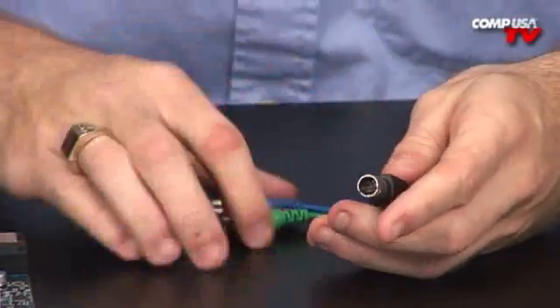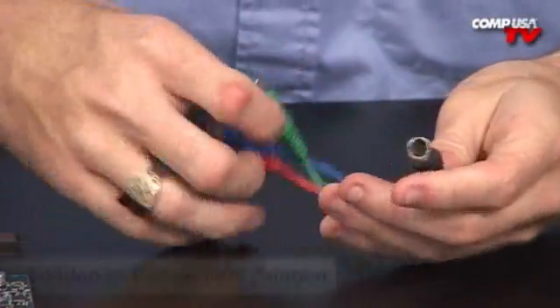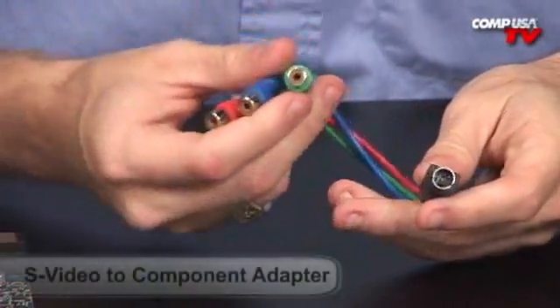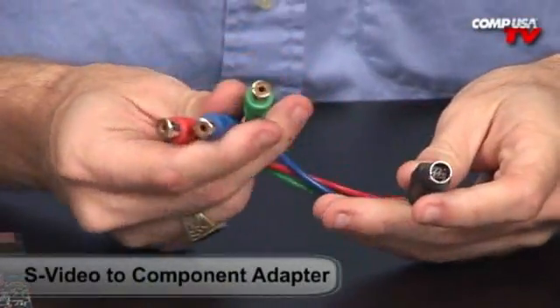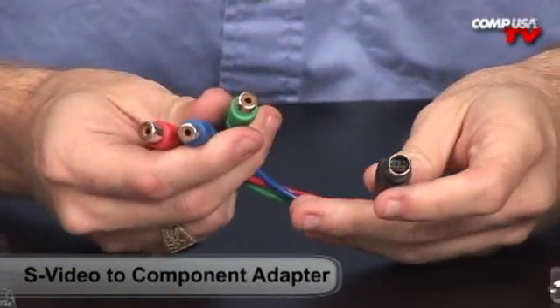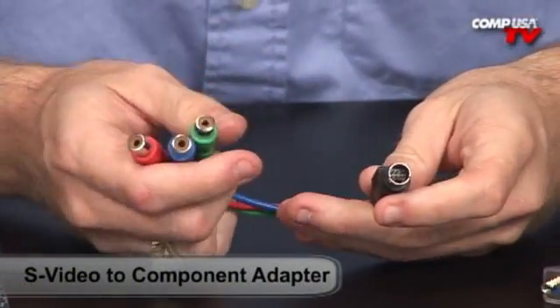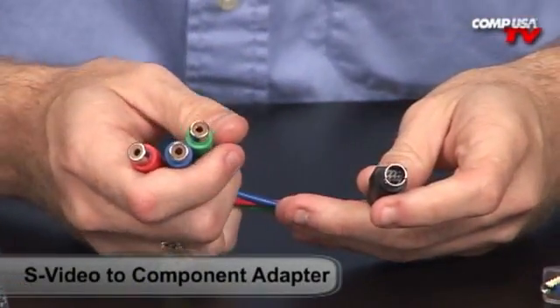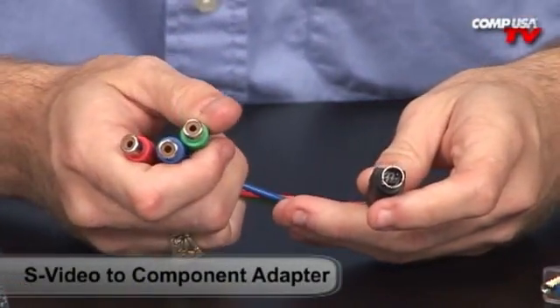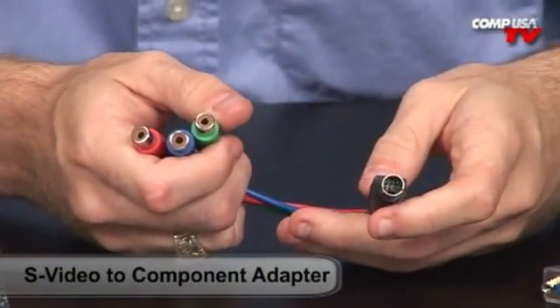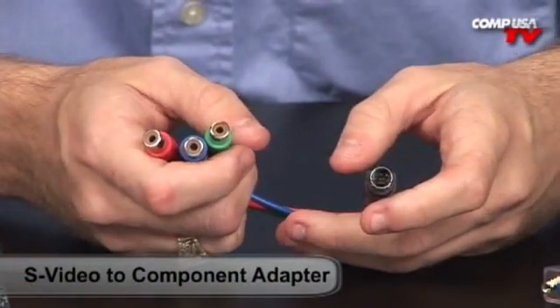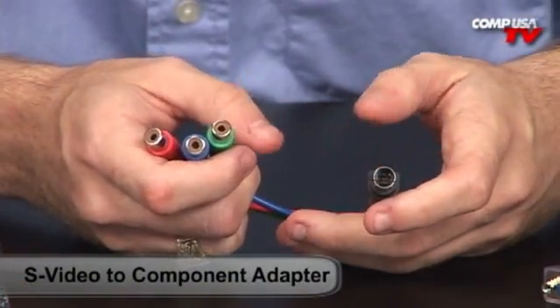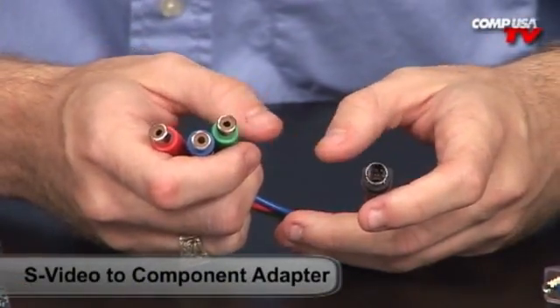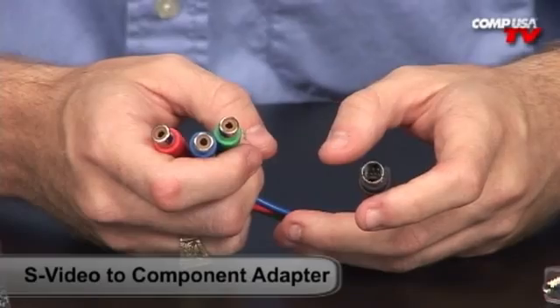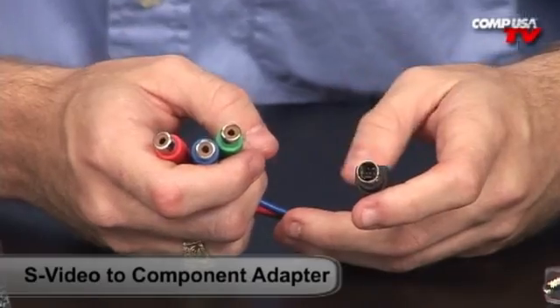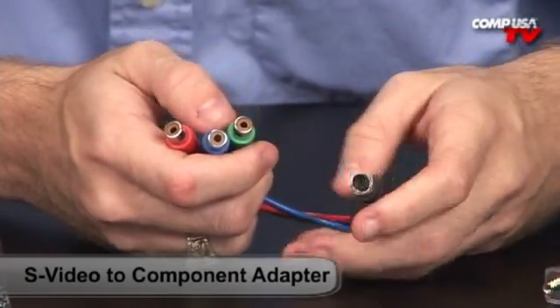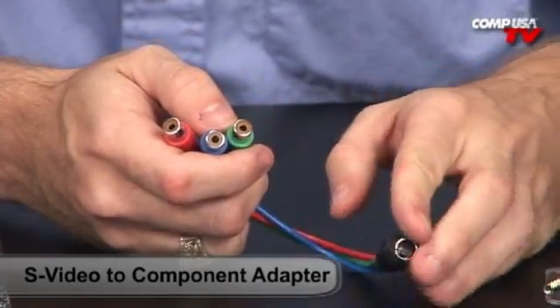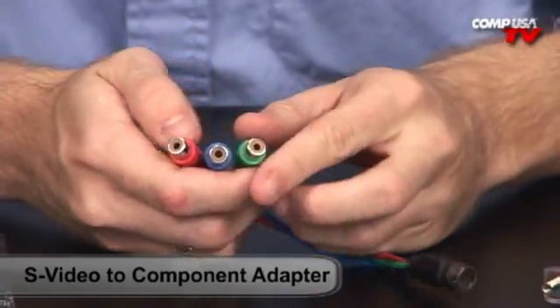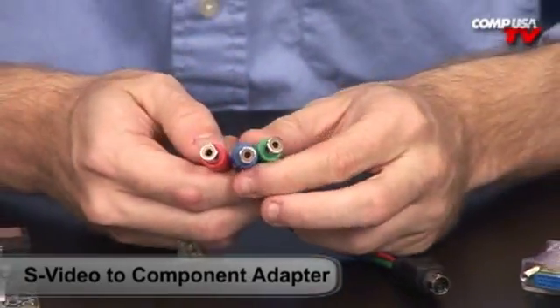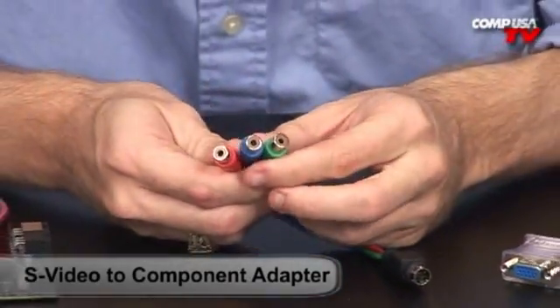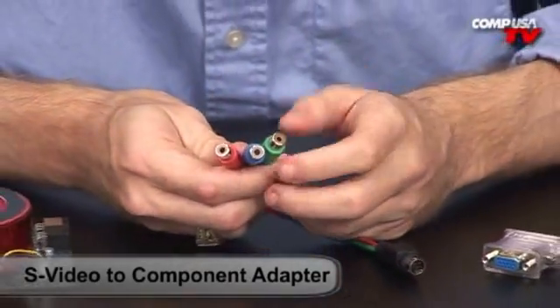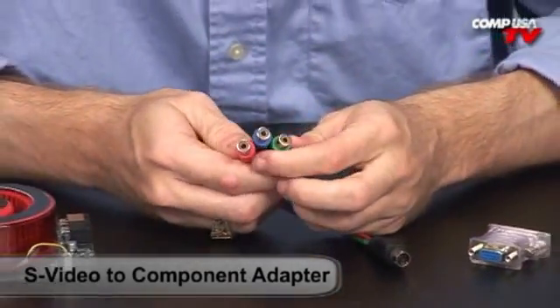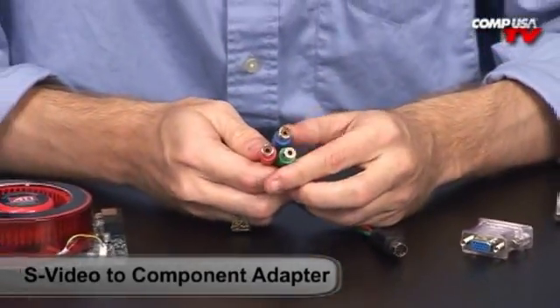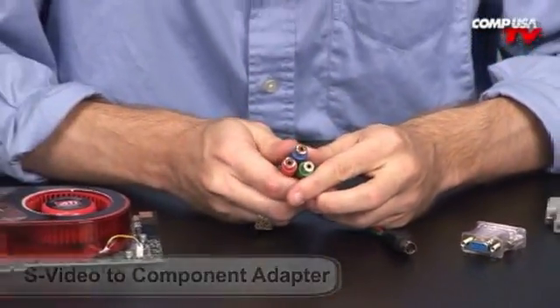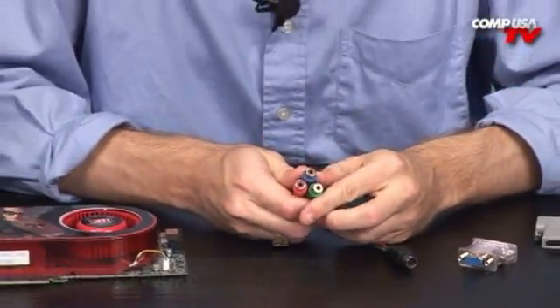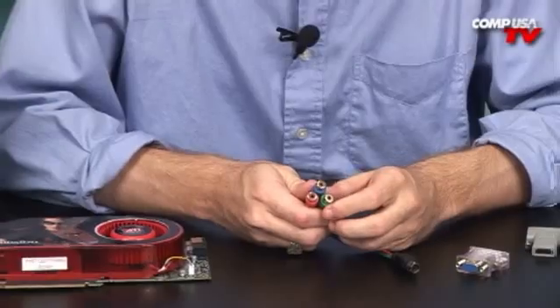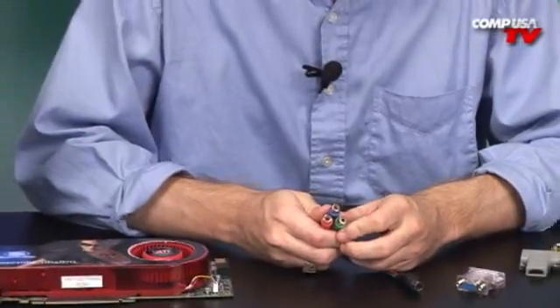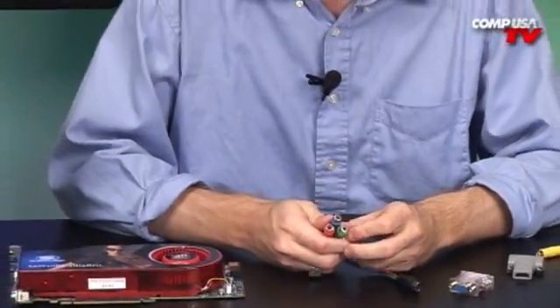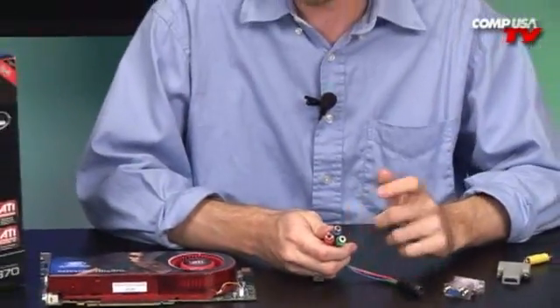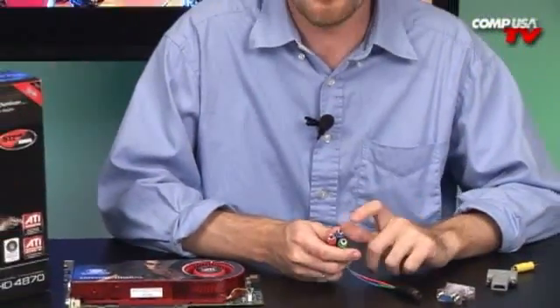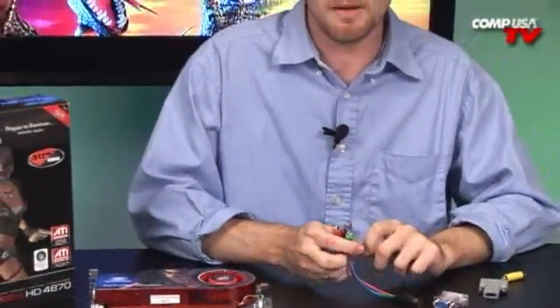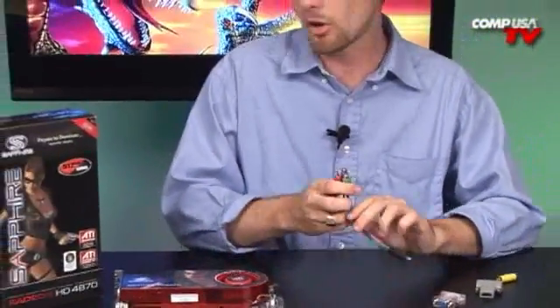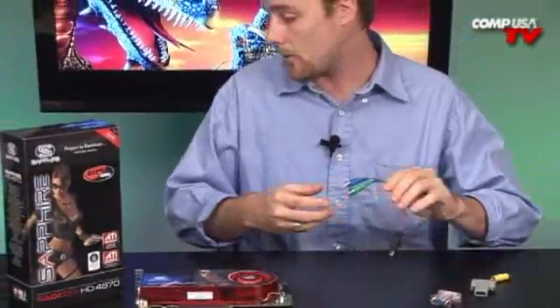If you are on one of the newer TVs, here's your component output. That's going to be a whole lot better than your Composite RCA output — Composite is analog, while component is digital. It's not the greatest picture in the world, but it will carry an HD signal at 720p, so you're good on that one.